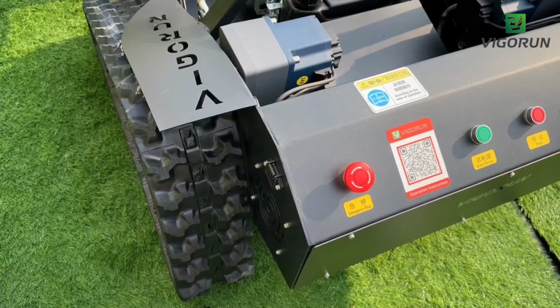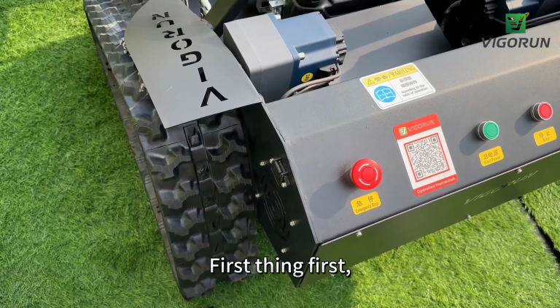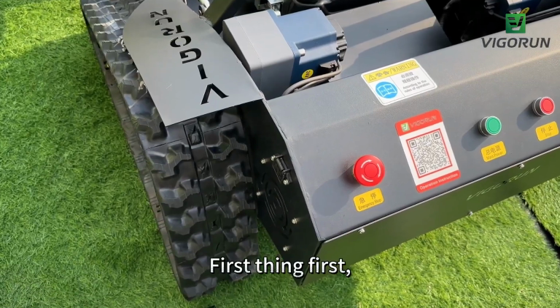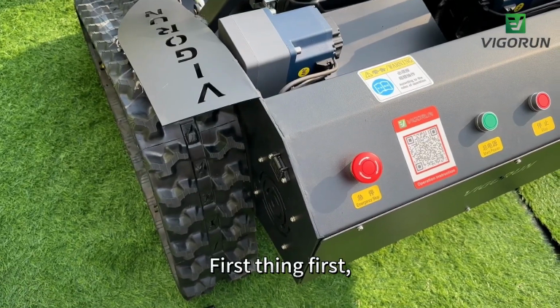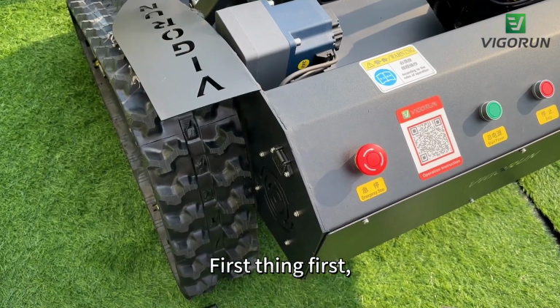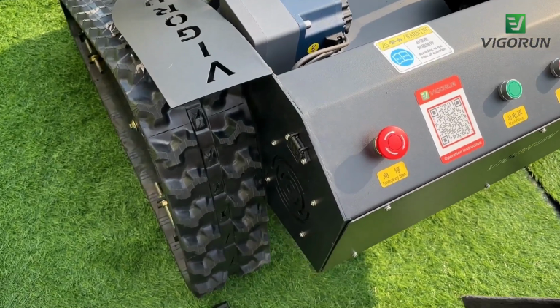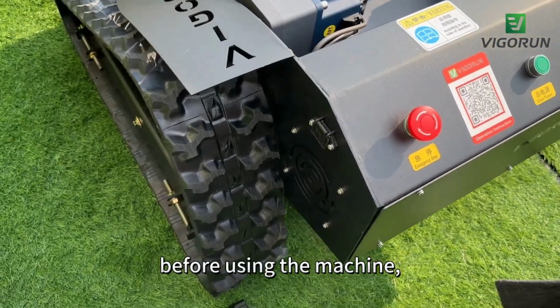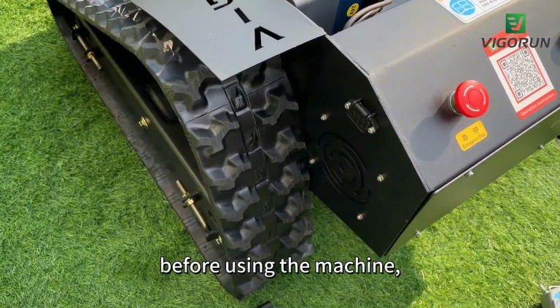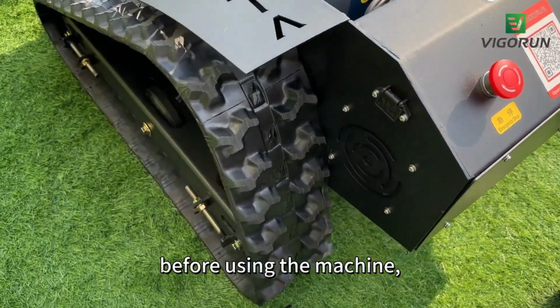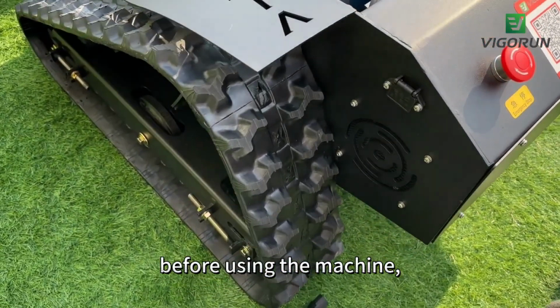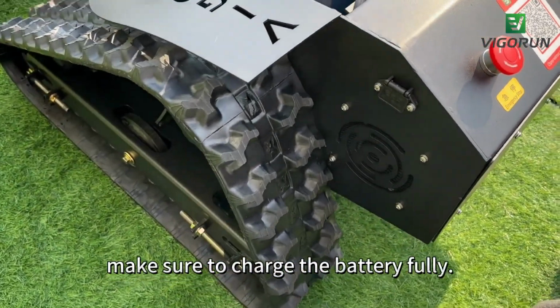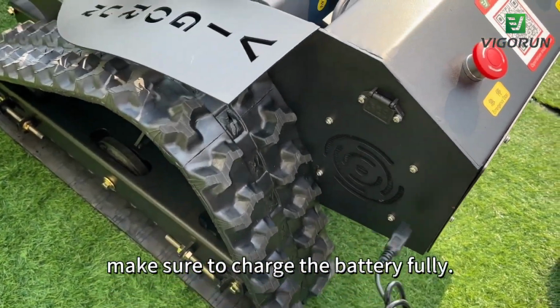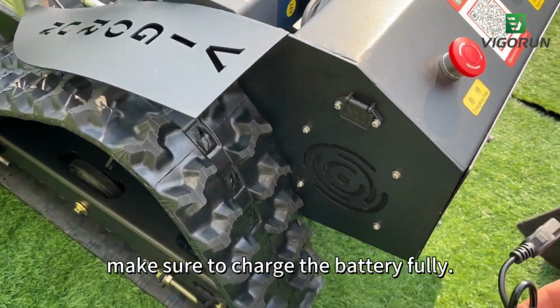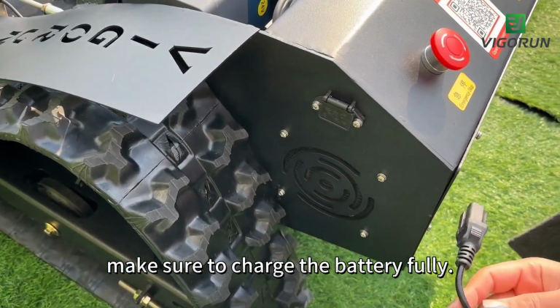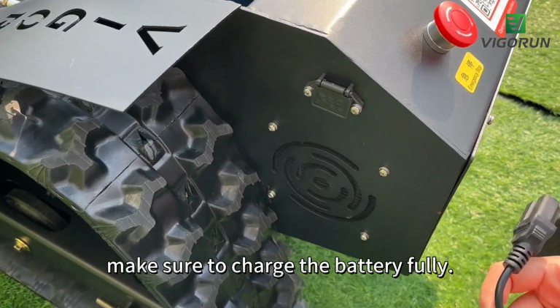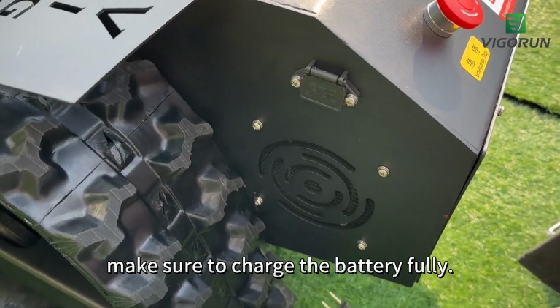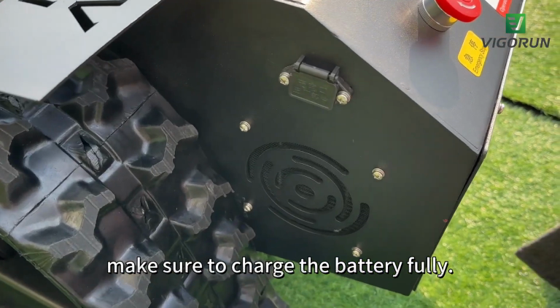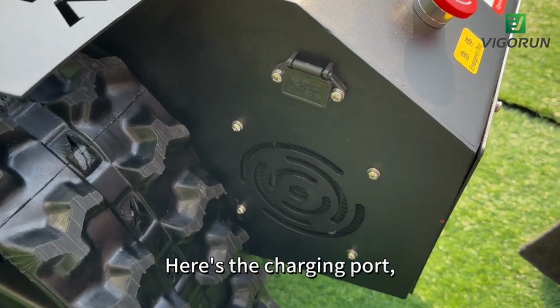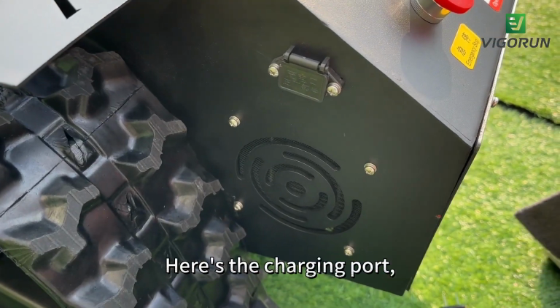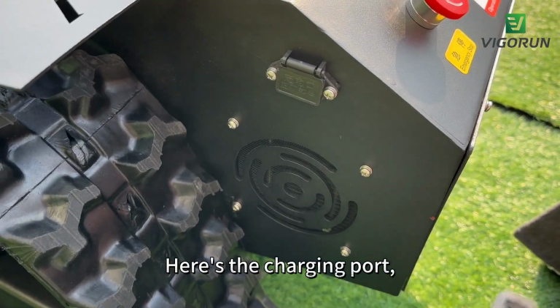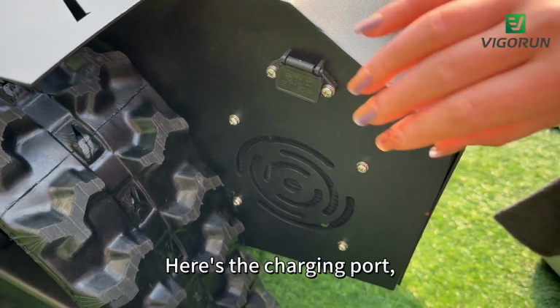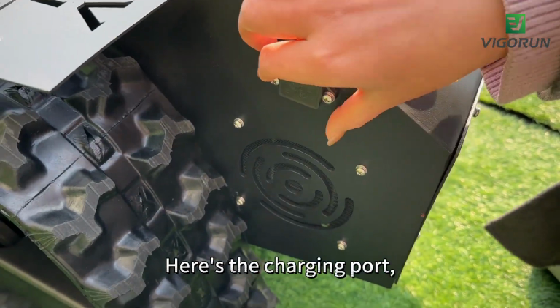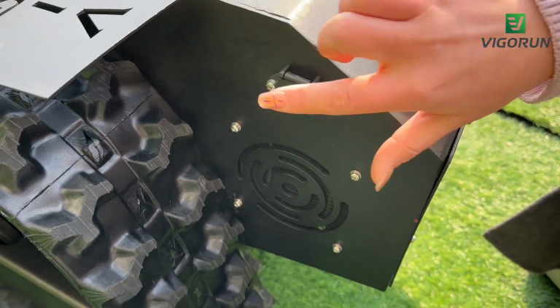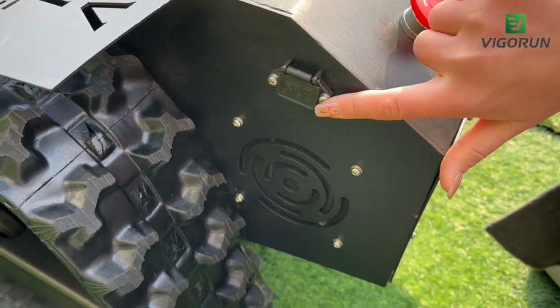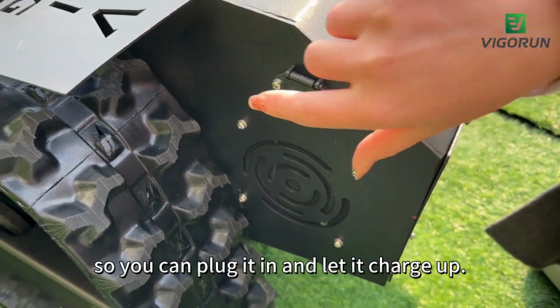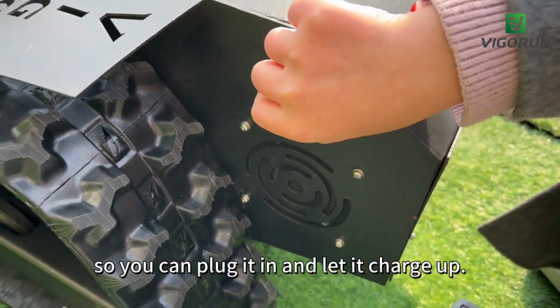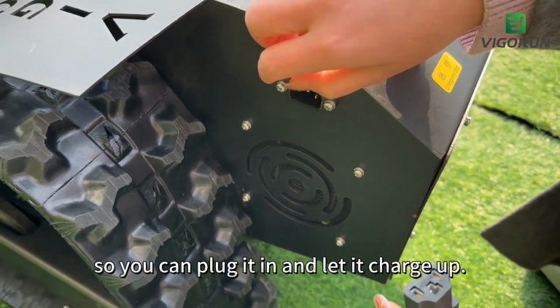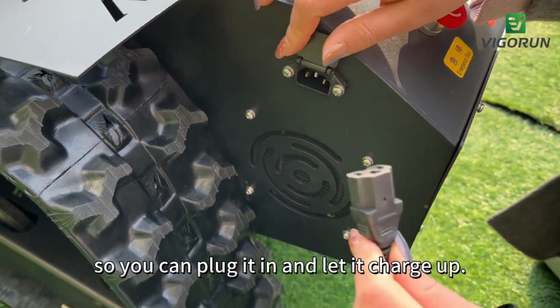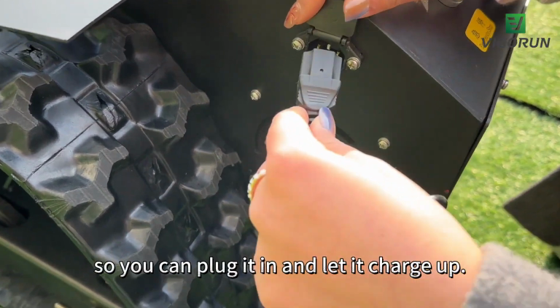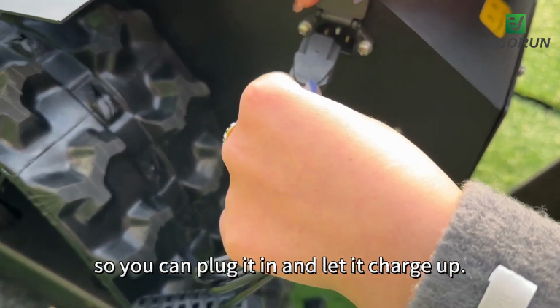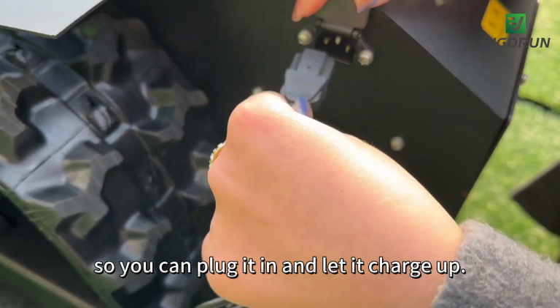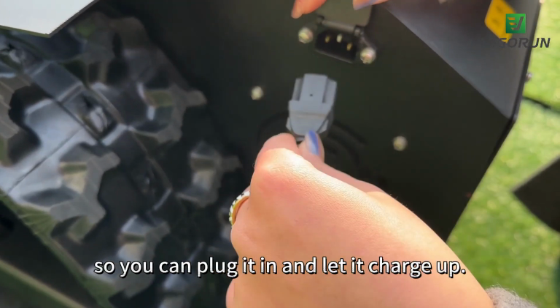First things first — before using the machine, make sure to charge the battery fully. Here's the charging port, so you can plug it in and let it charge up.